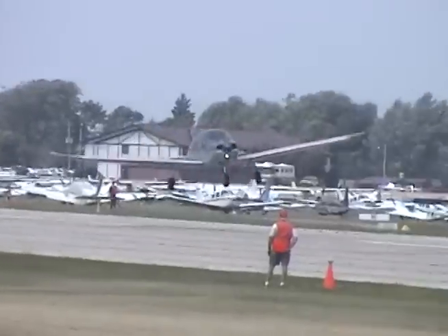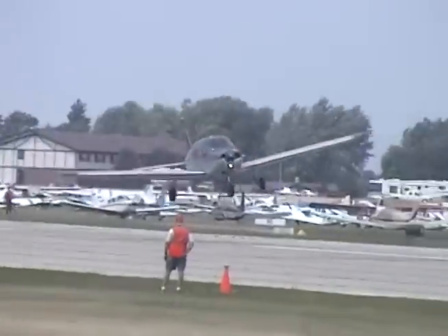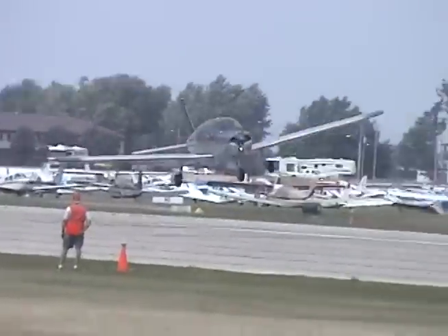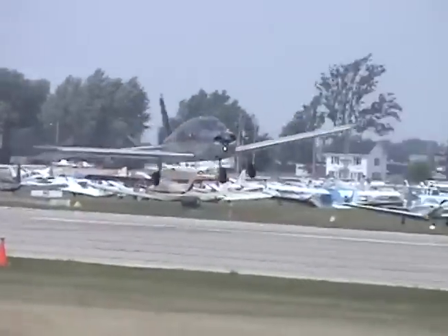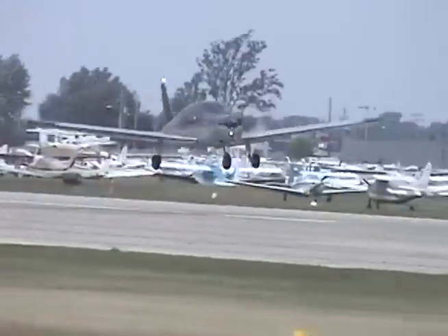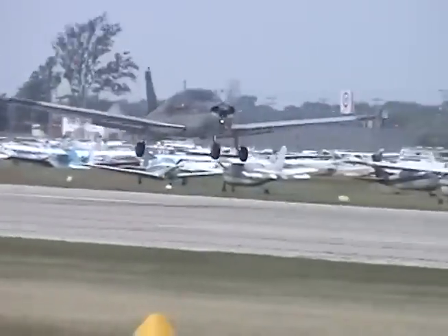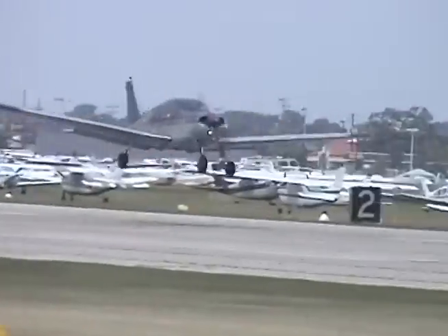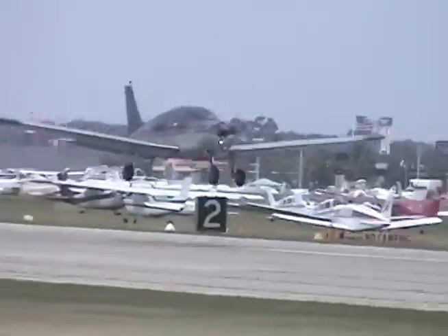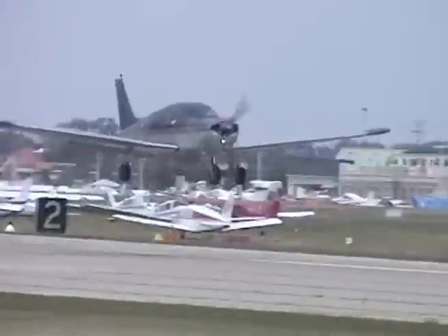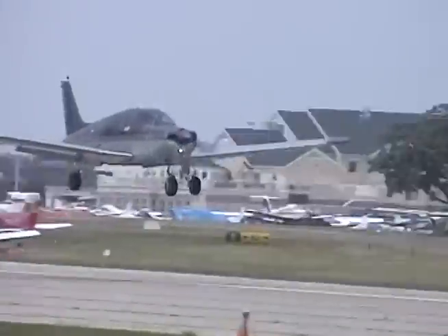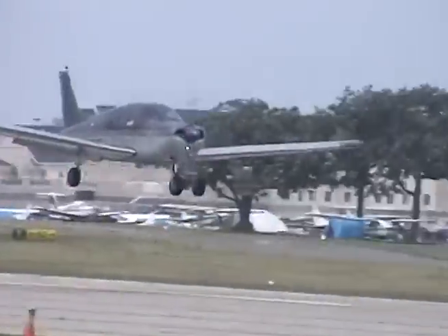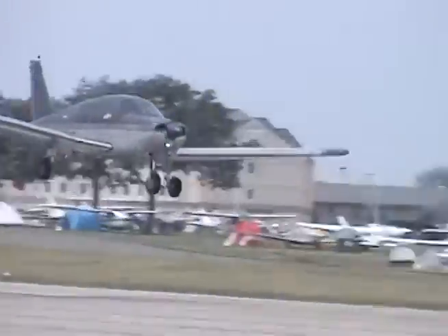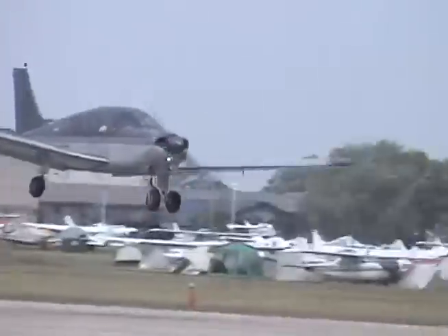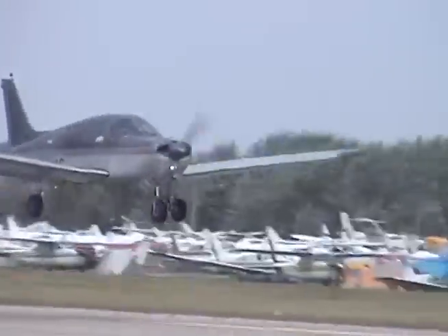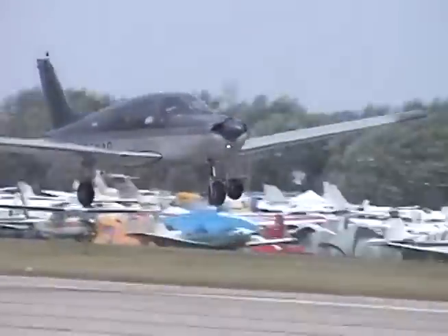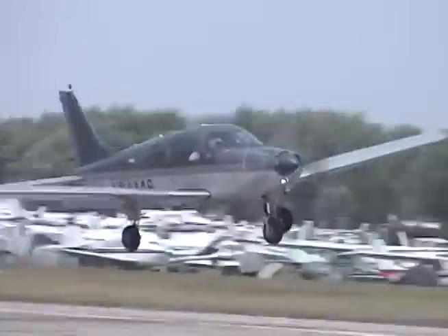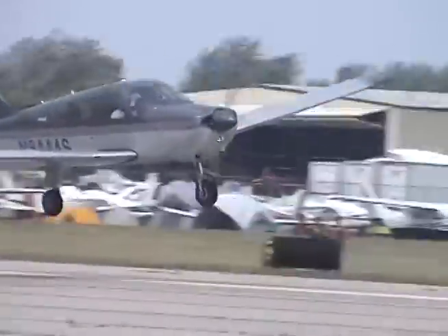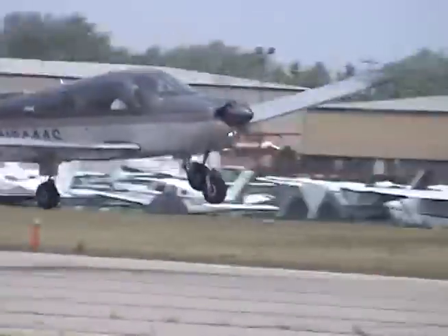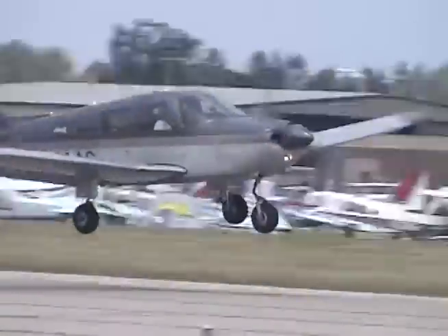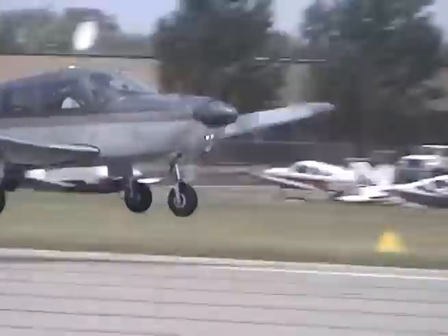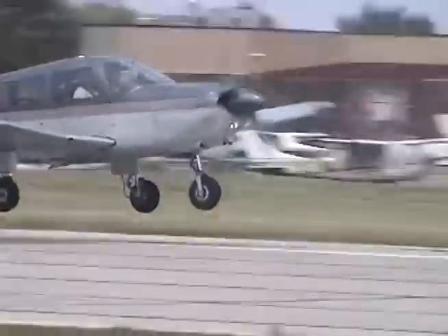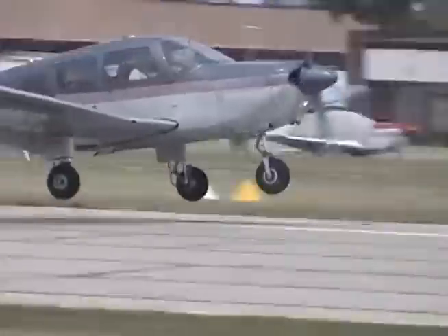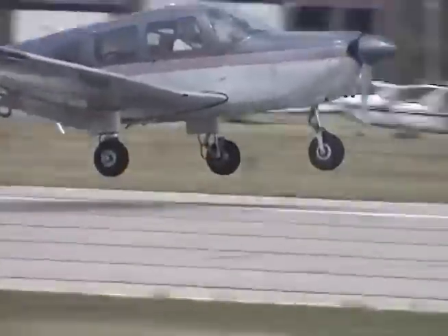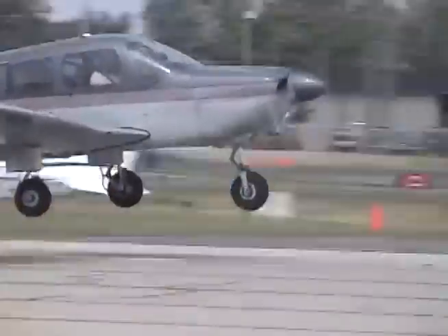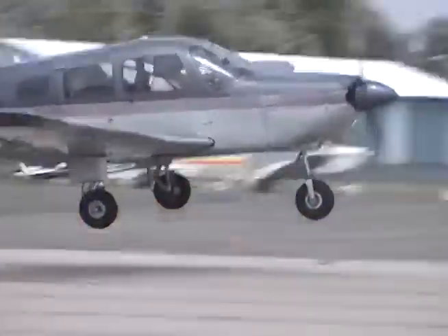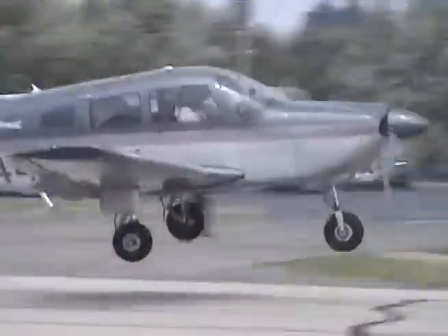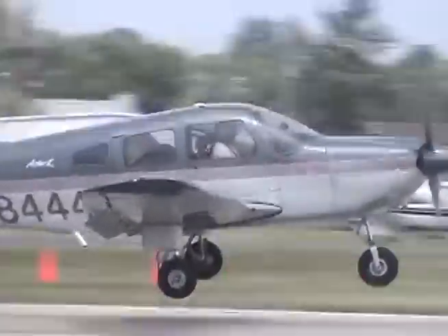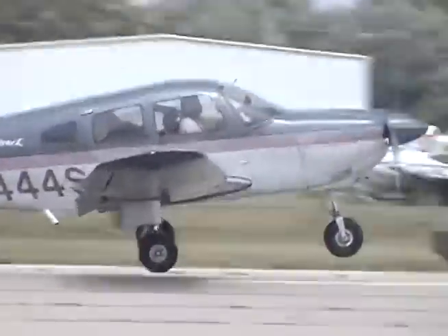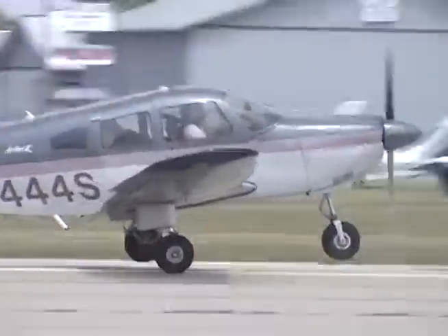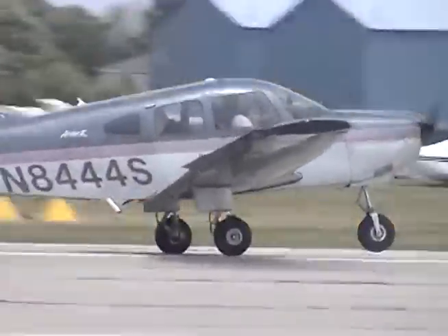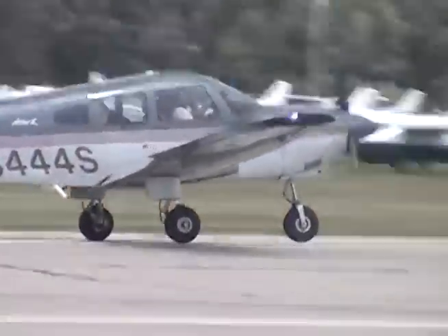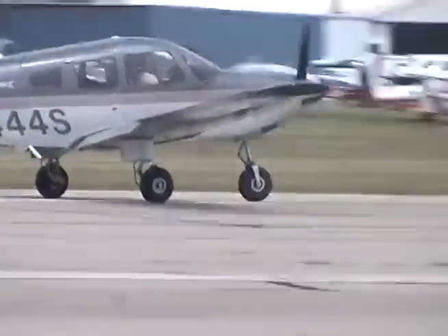Cherokee on final, you've got traffic, wing up right base heading to your right. The yellow tail dragger, start your right turn, angle it to the final — you've got a Cherokee just over the lake there, inbound straight in.